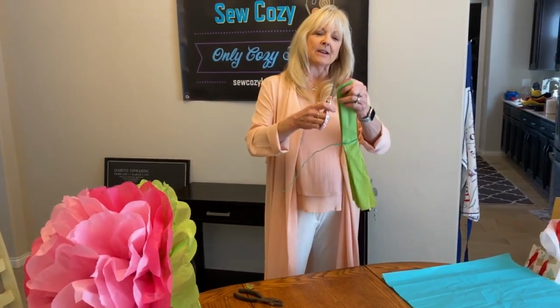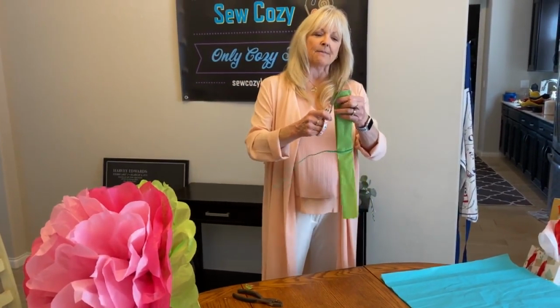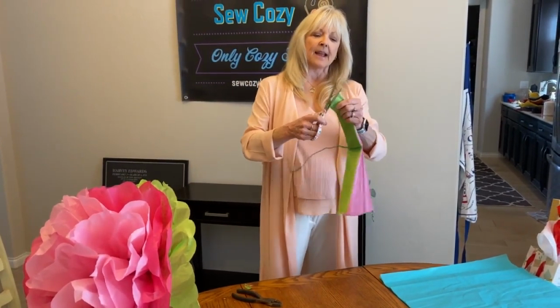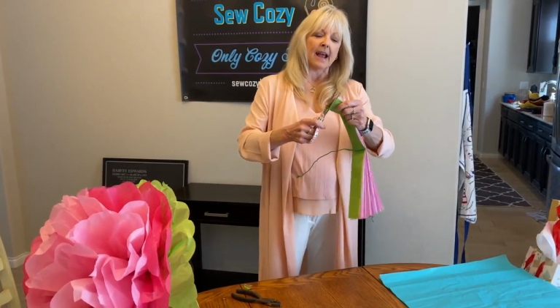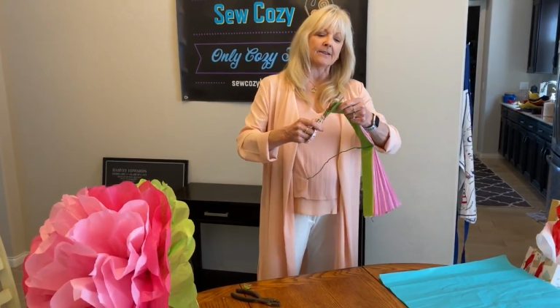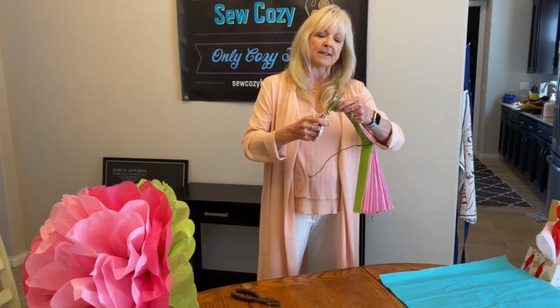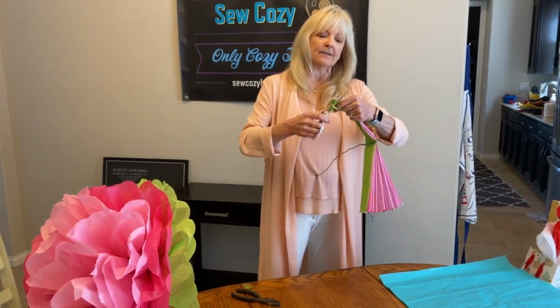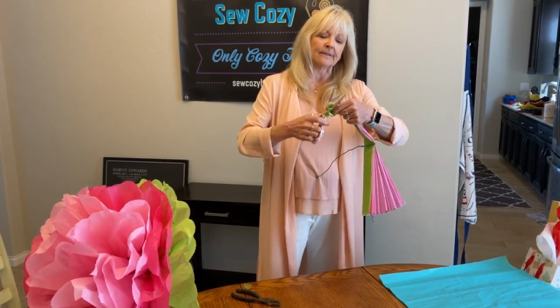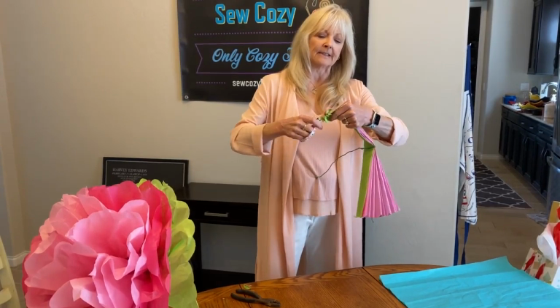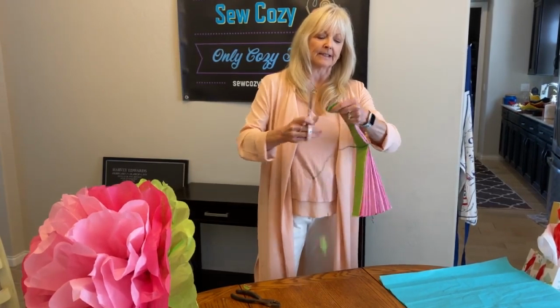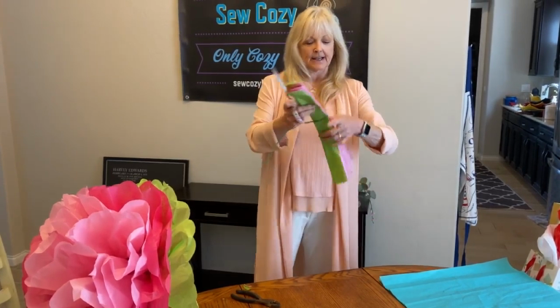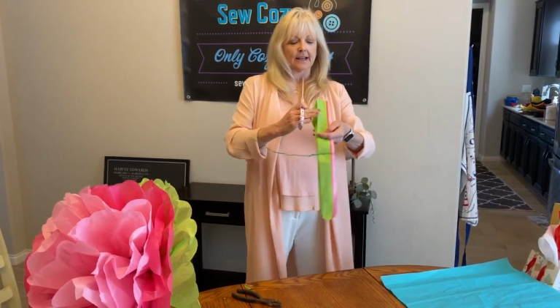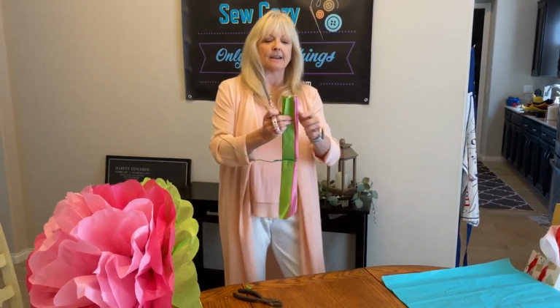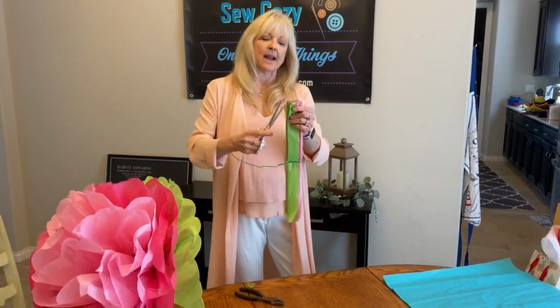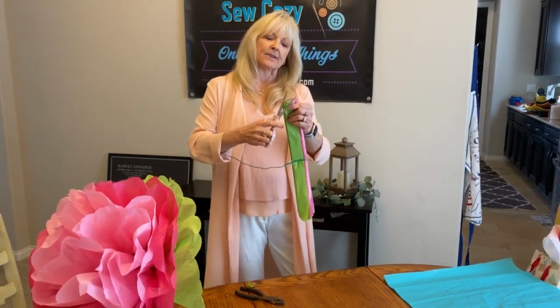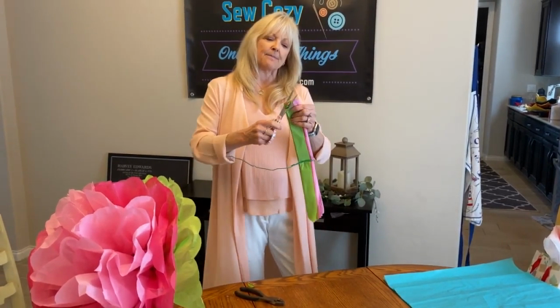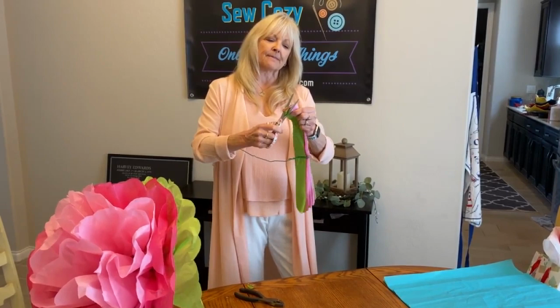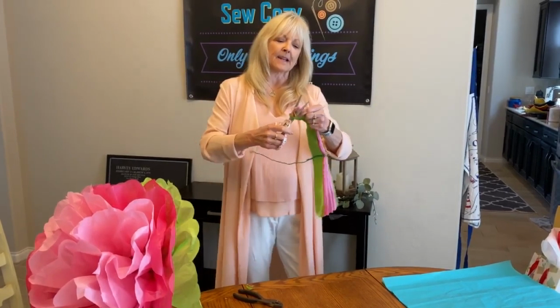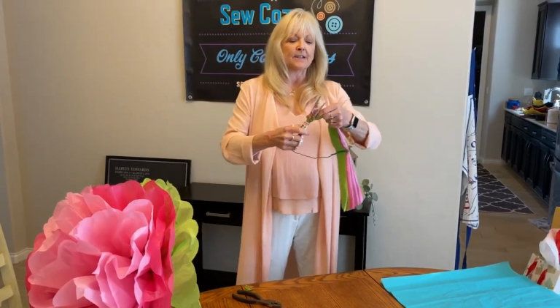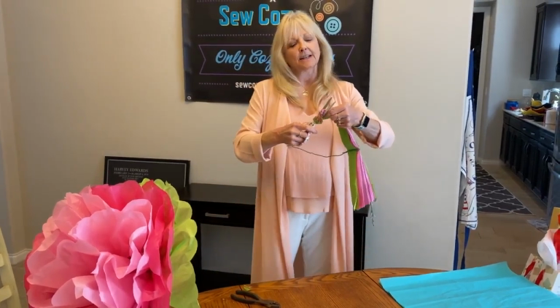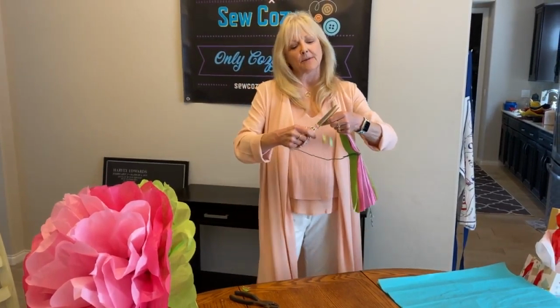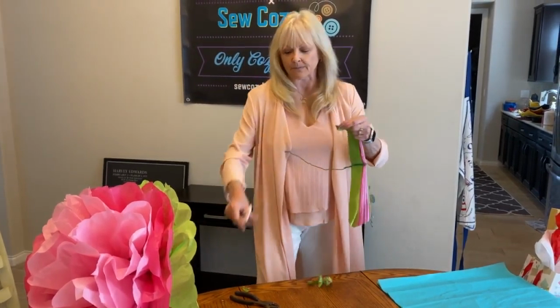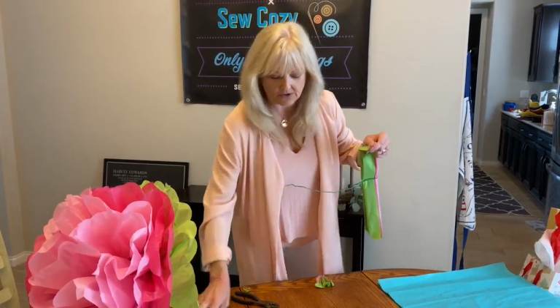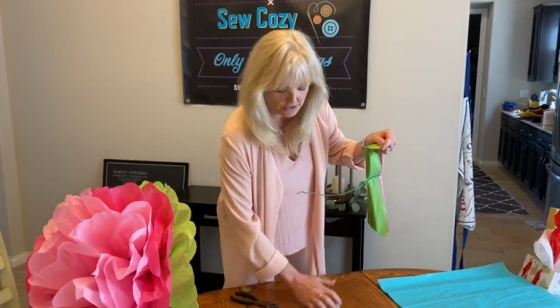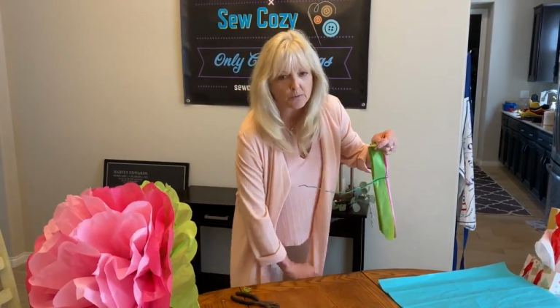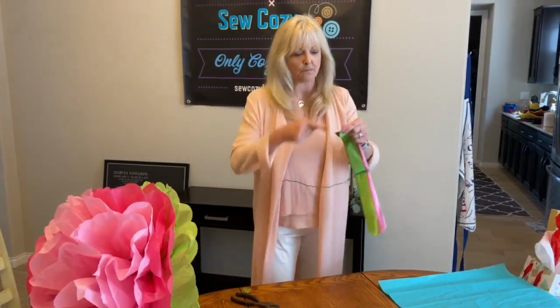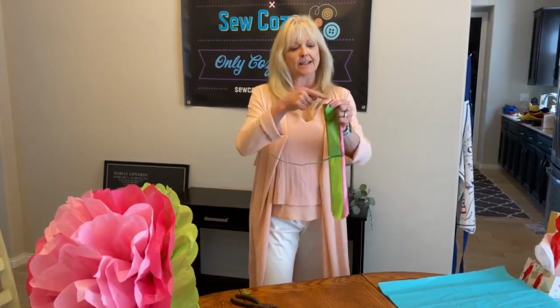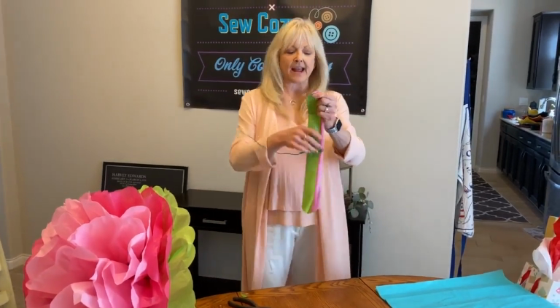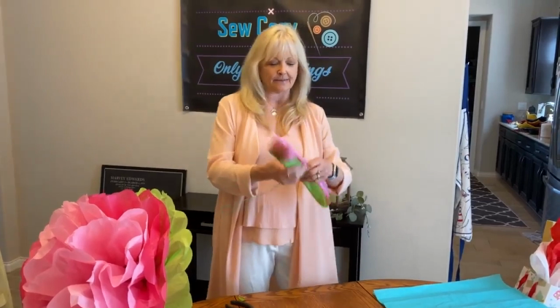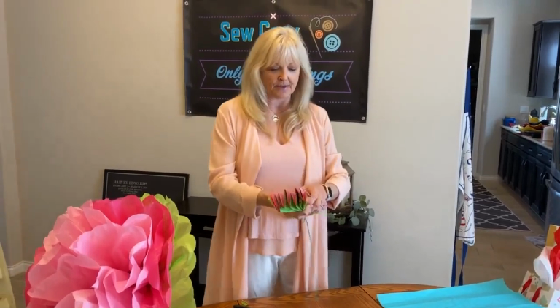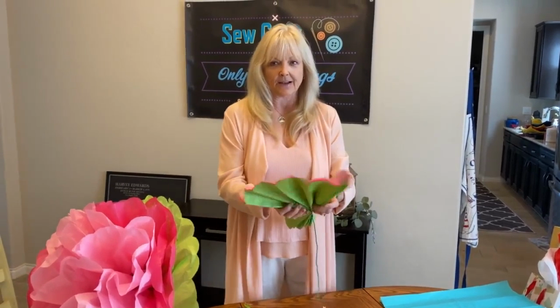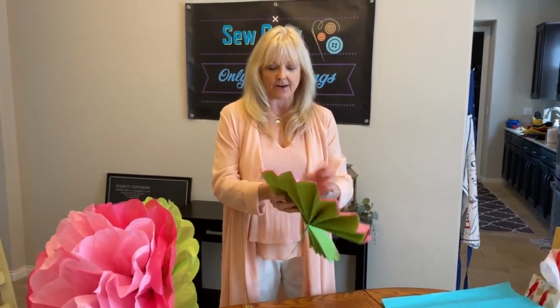Then you're going to trim. I do a semicircle to give your petals their shape. You can experiment — you can do points, spikes, different petals.